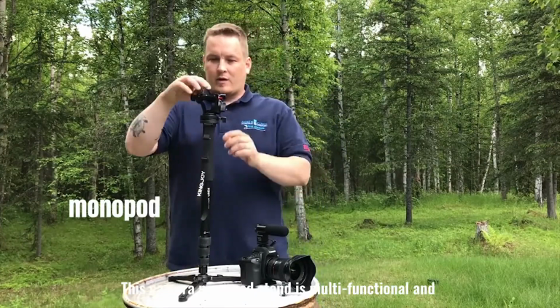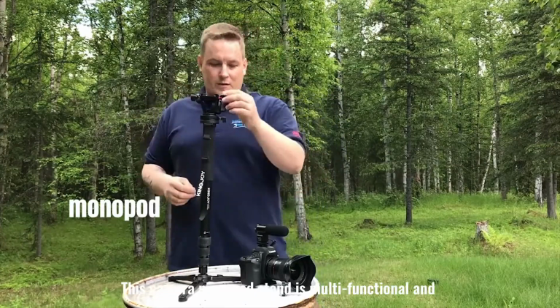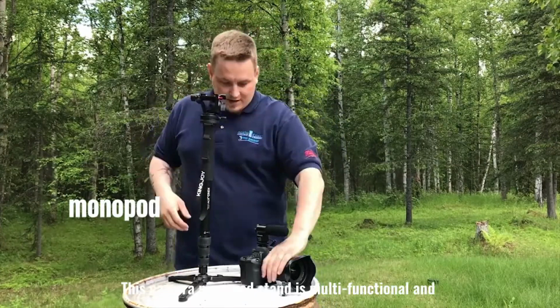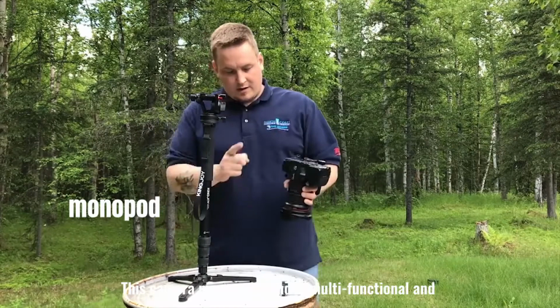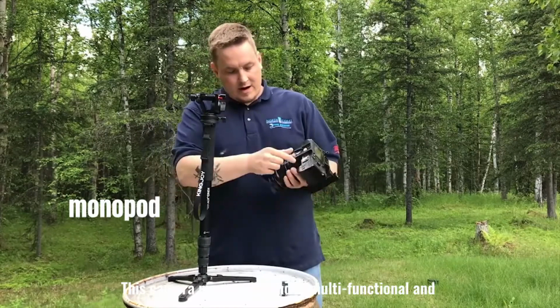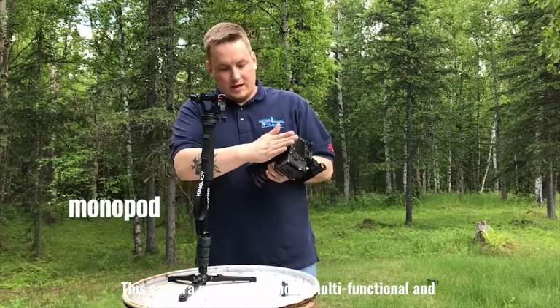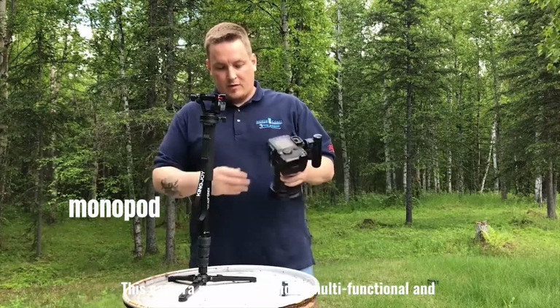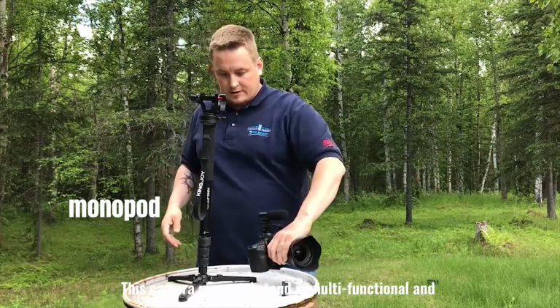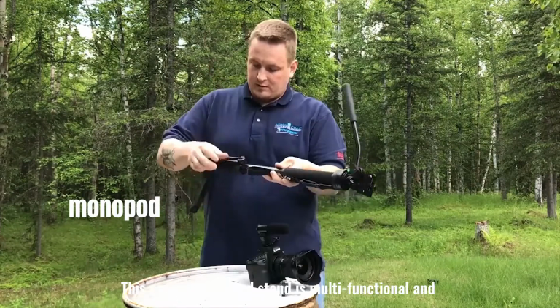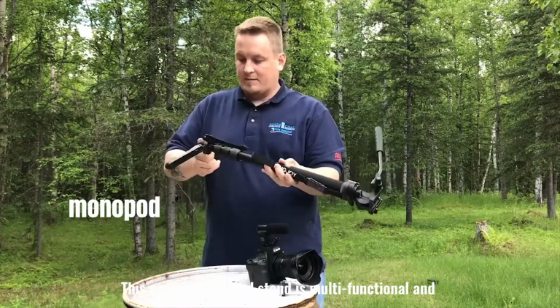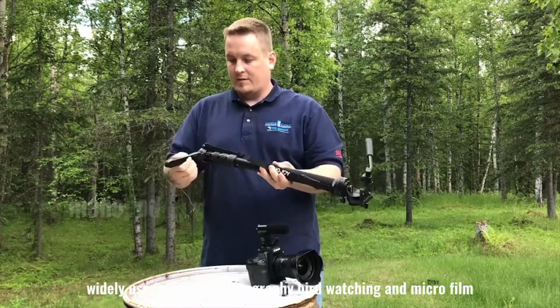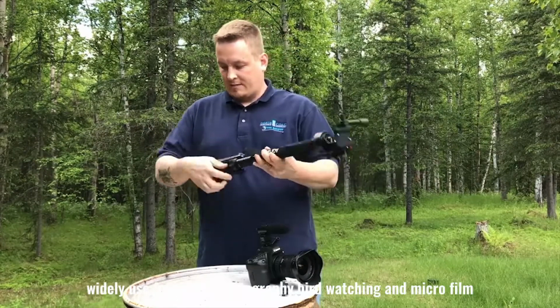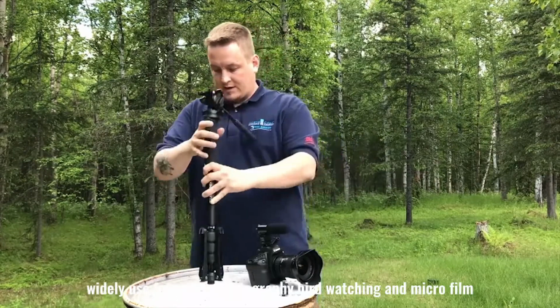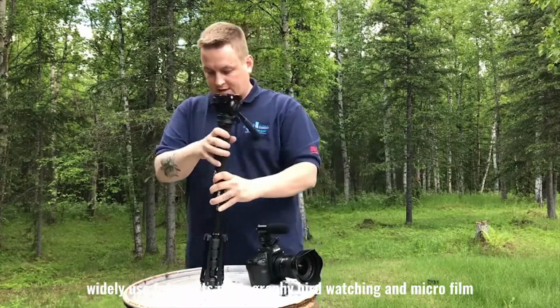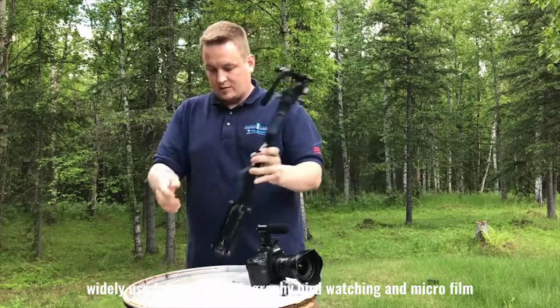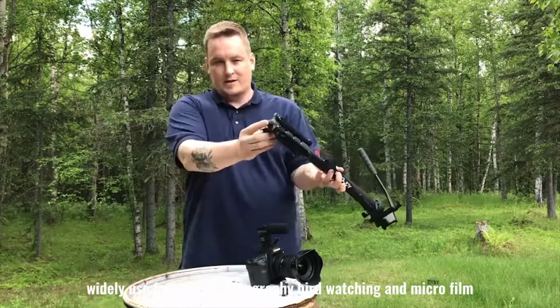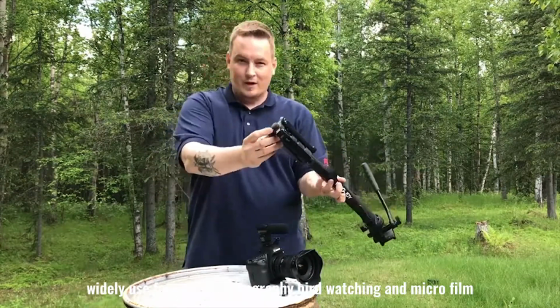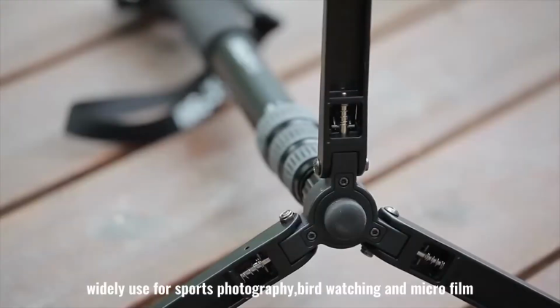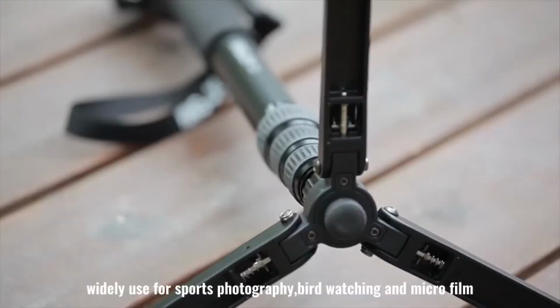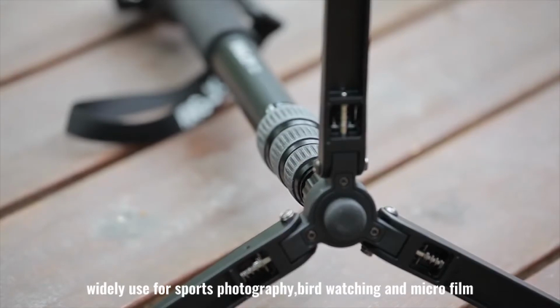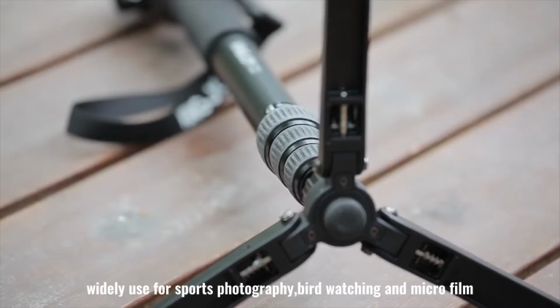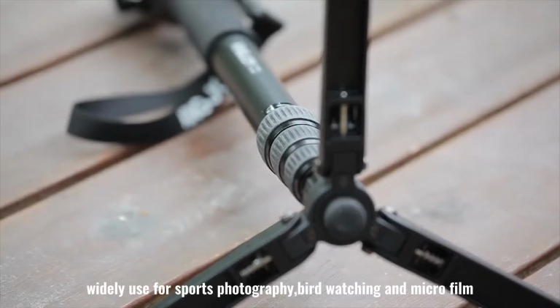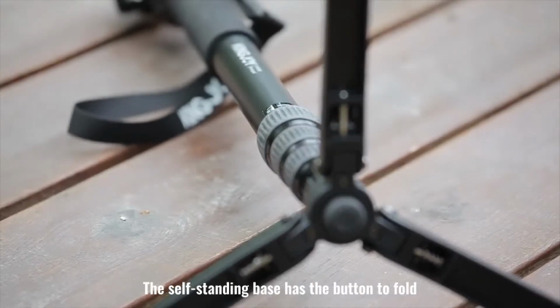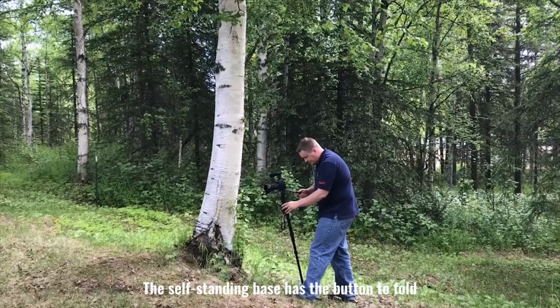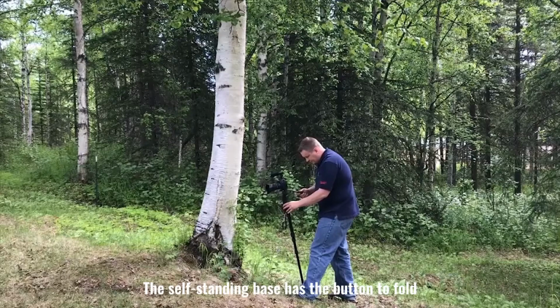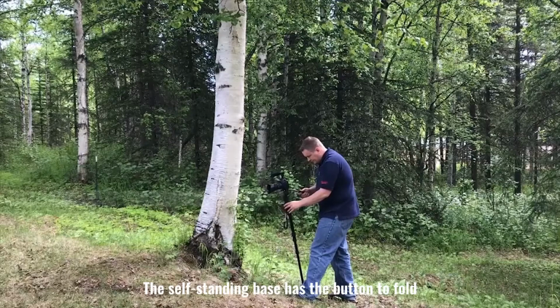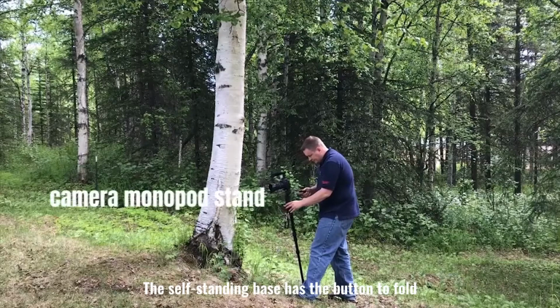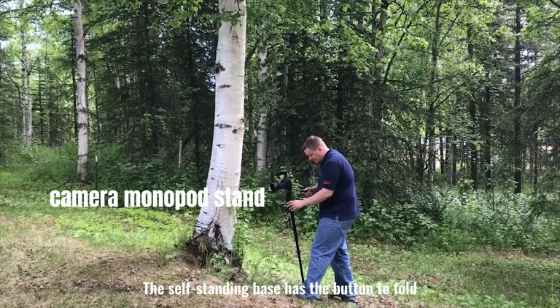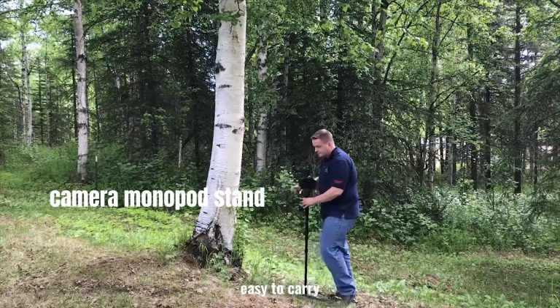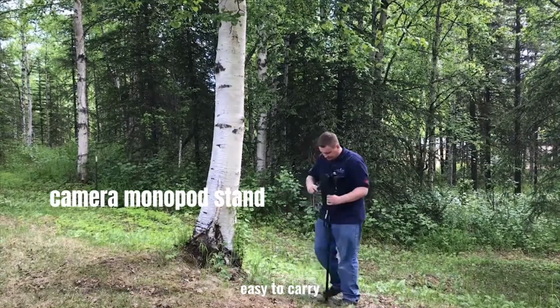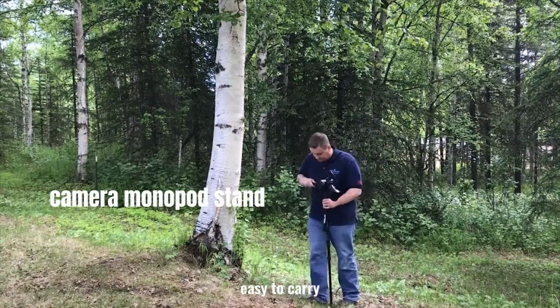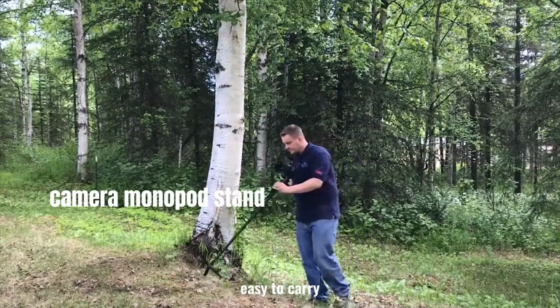This camera monopod stand is multifunctional and widely used for sports photography, bird watching, and microfilm. The self-standing base has a button to fold, making it easy to carry.